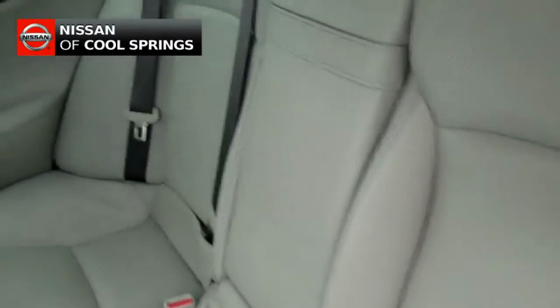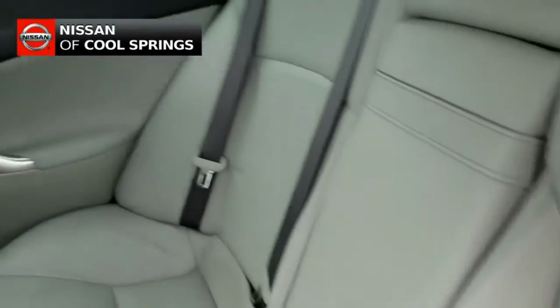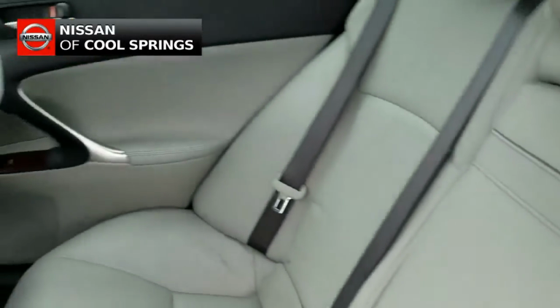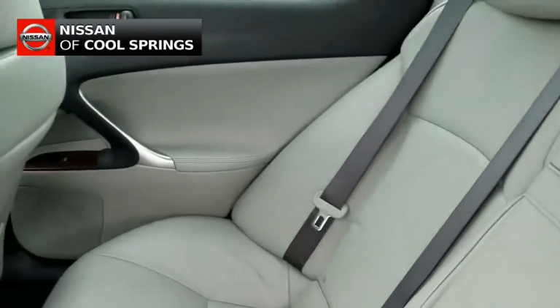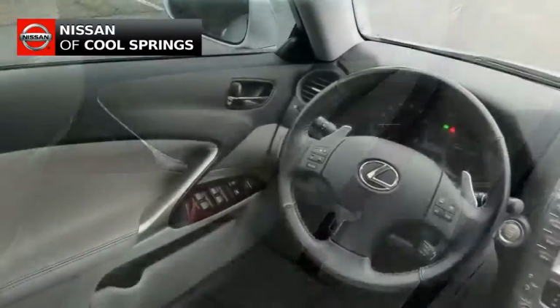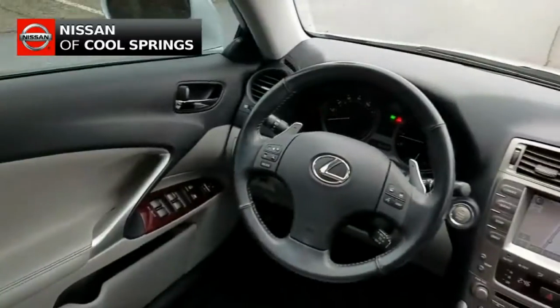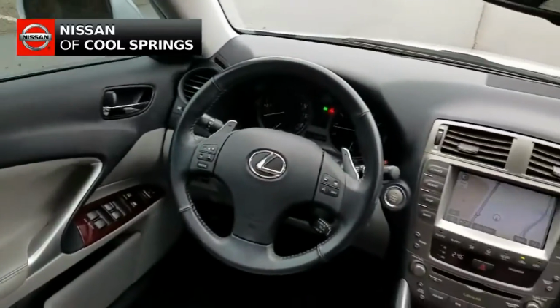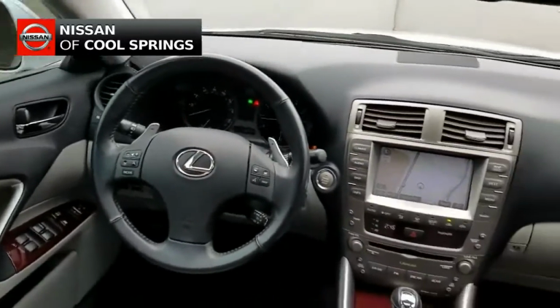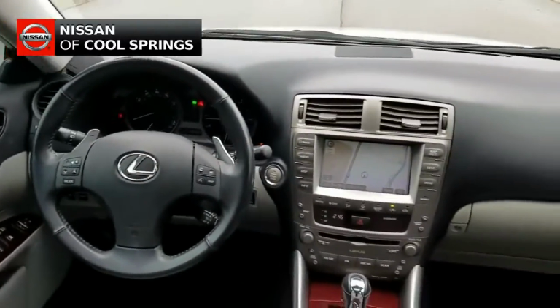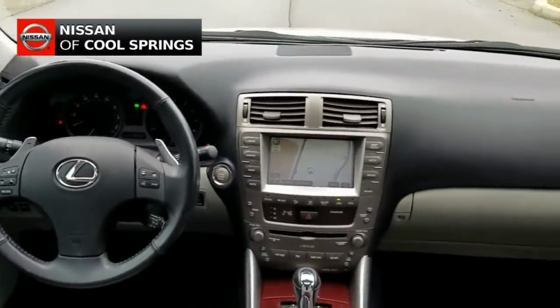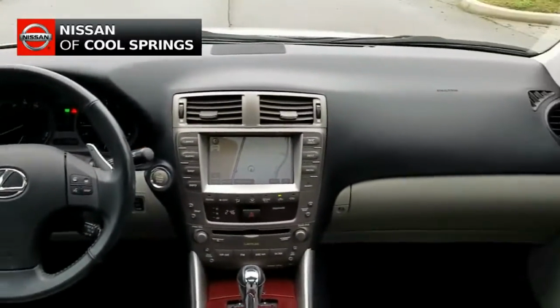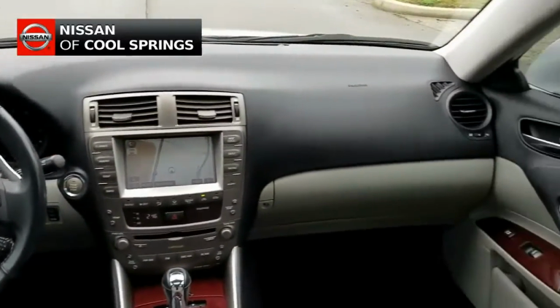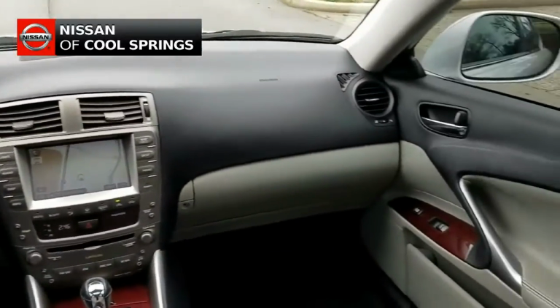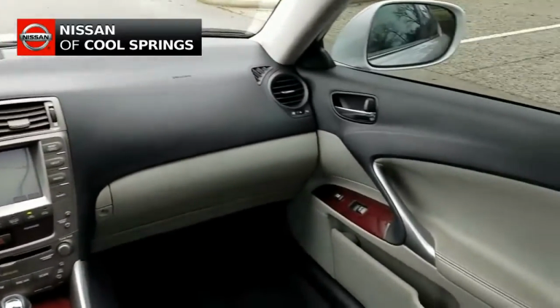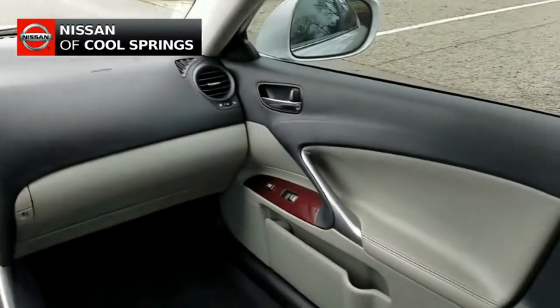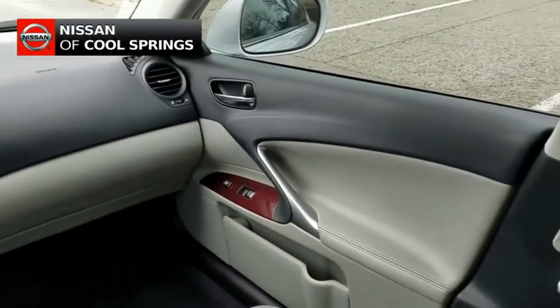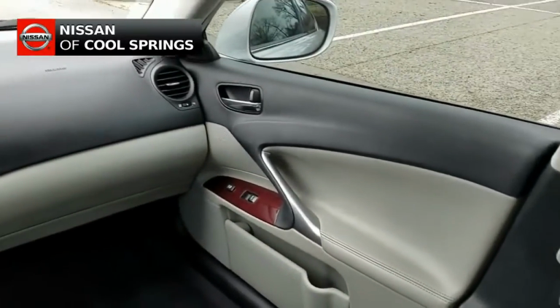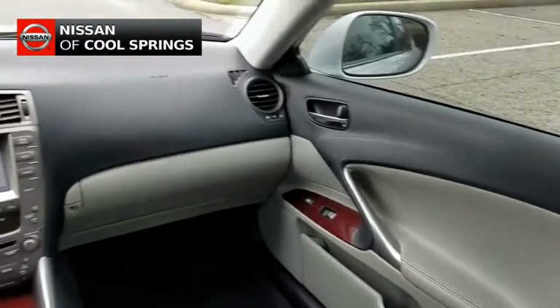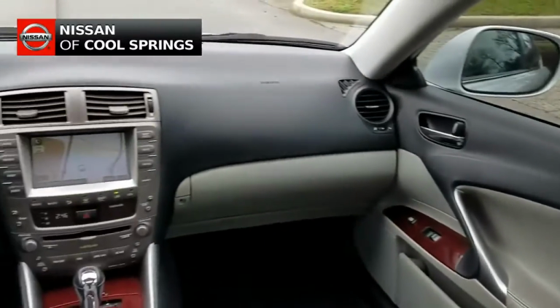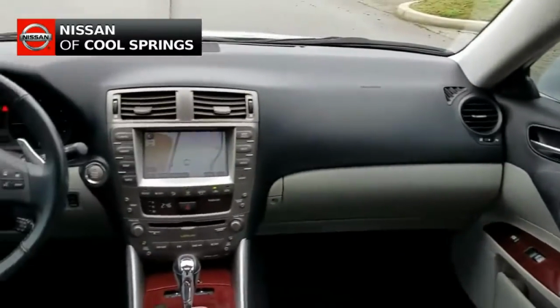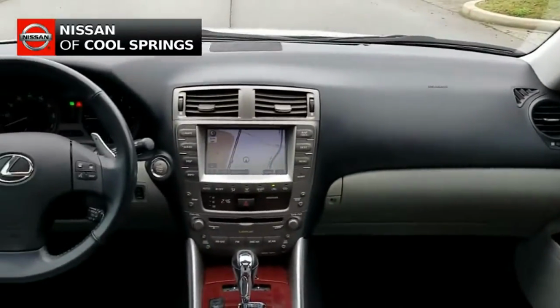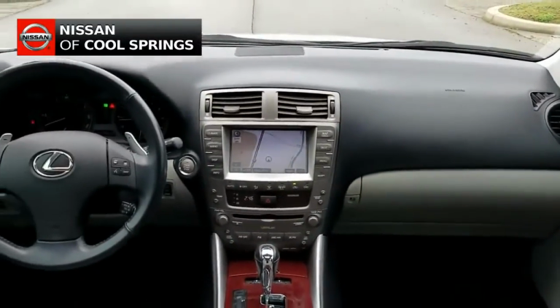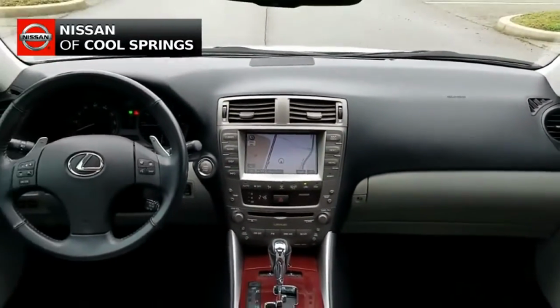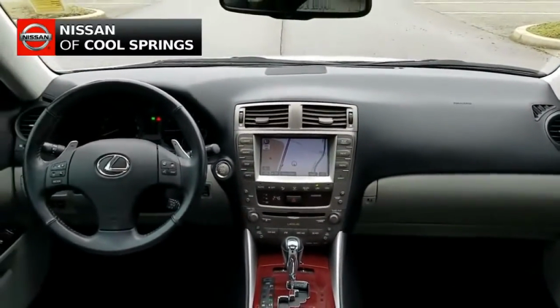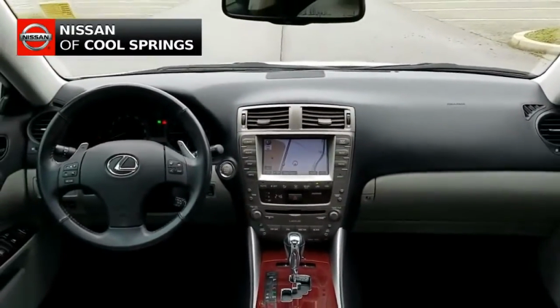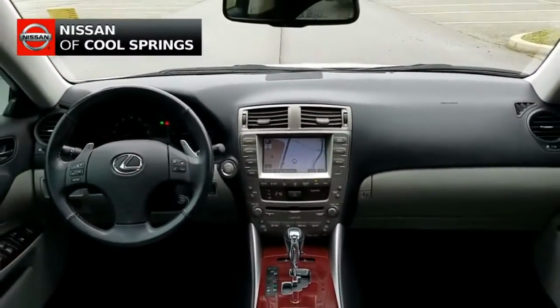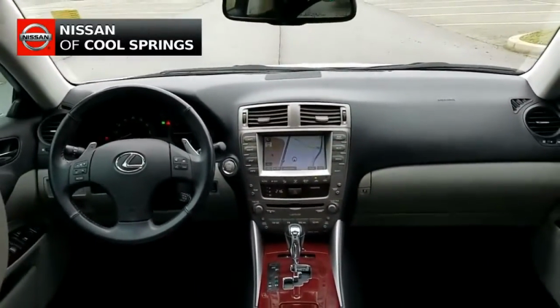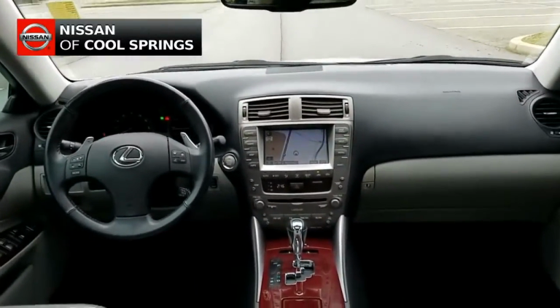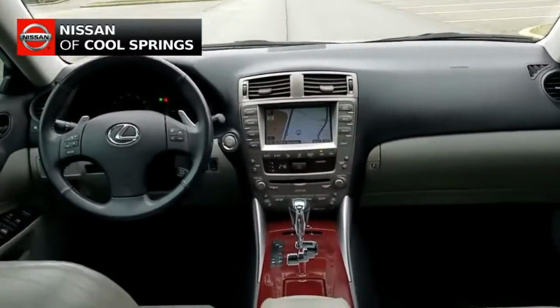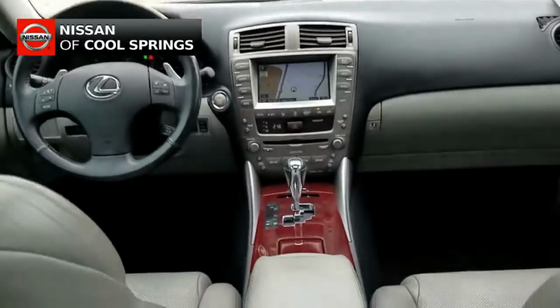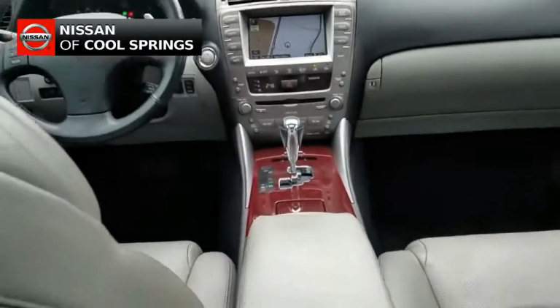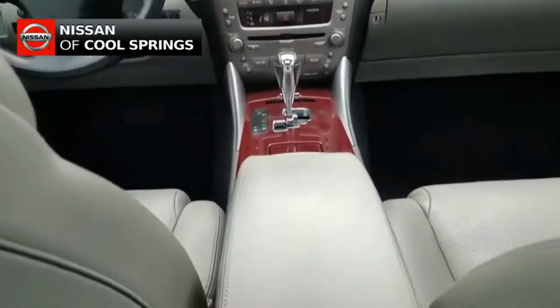Now as we take a look up front, we see that it is full of amenities such as a premium audio system with AM, FM, CD plus Sirius XM radio, and it has Bluetooth for use with your cell phone.